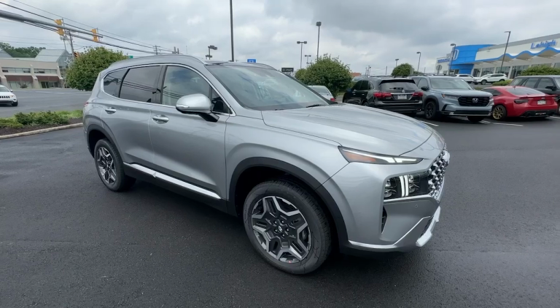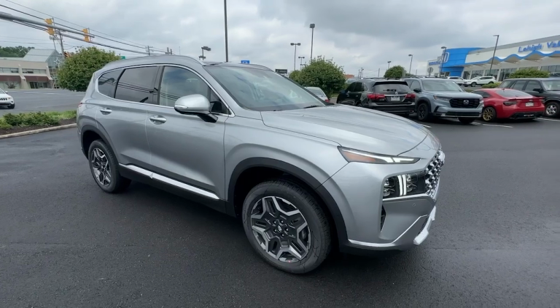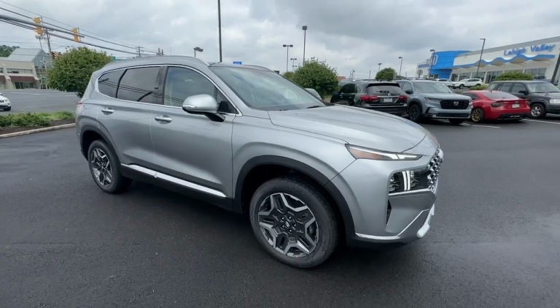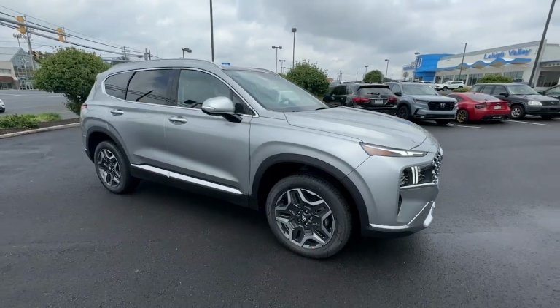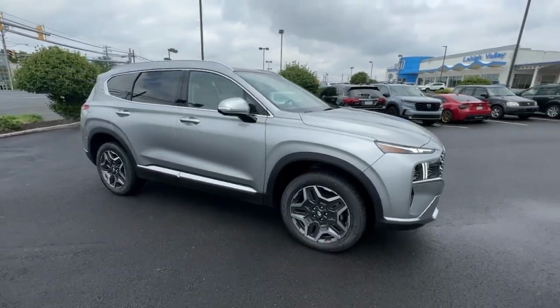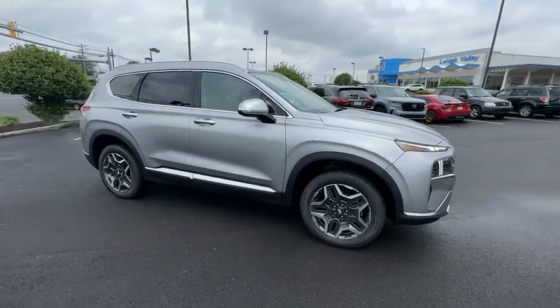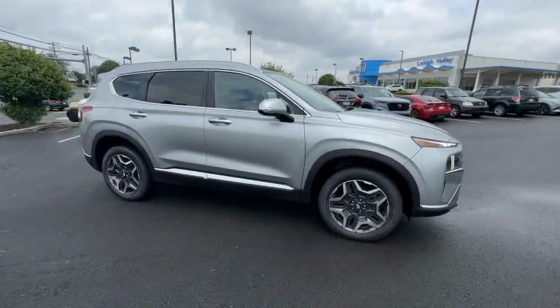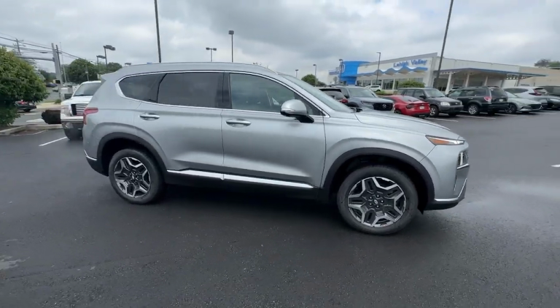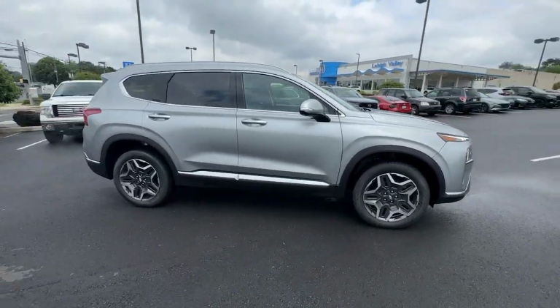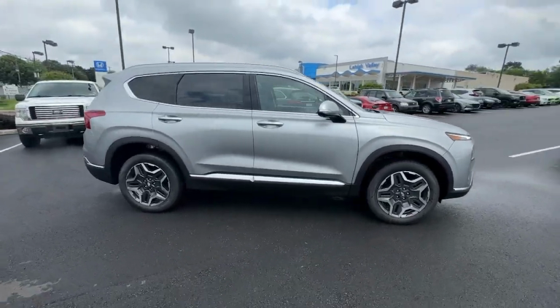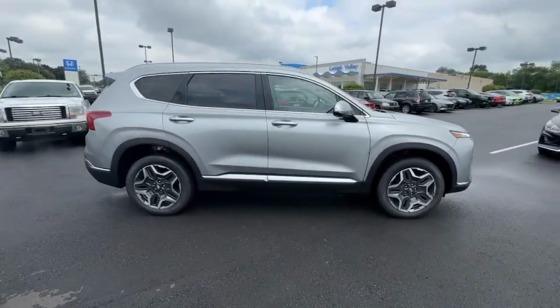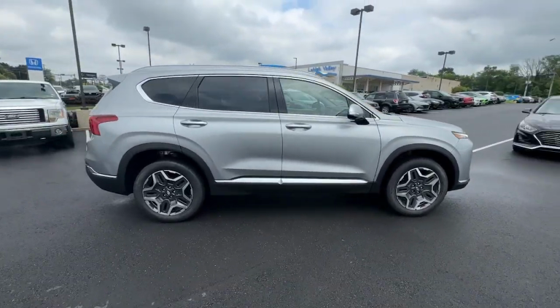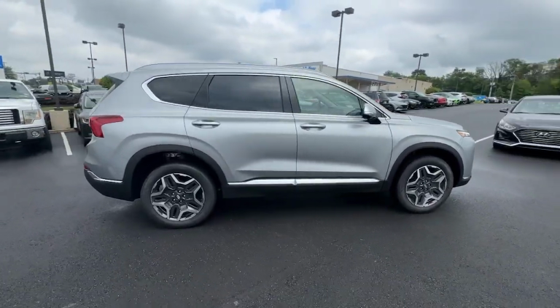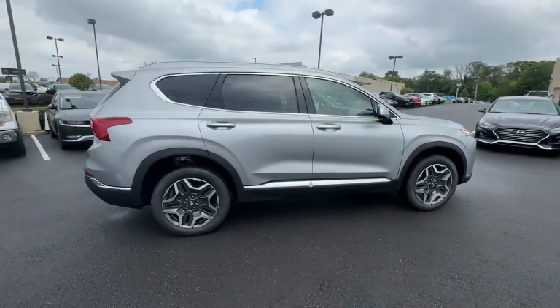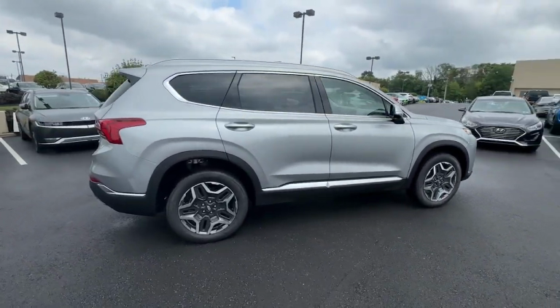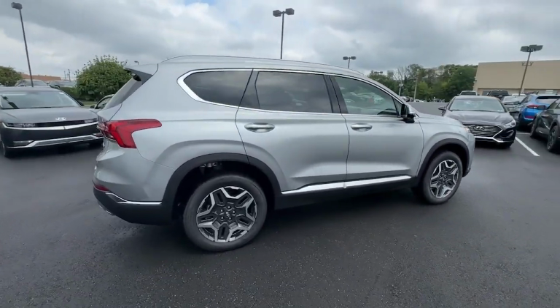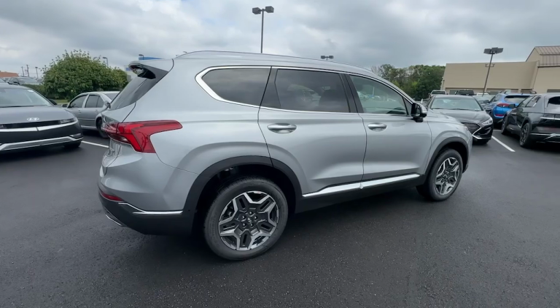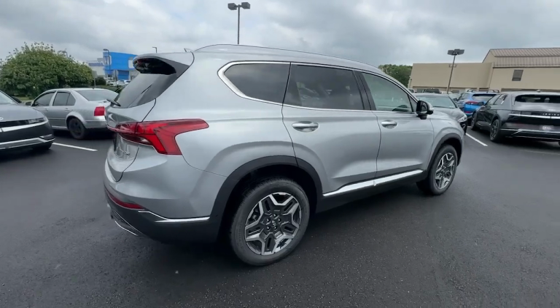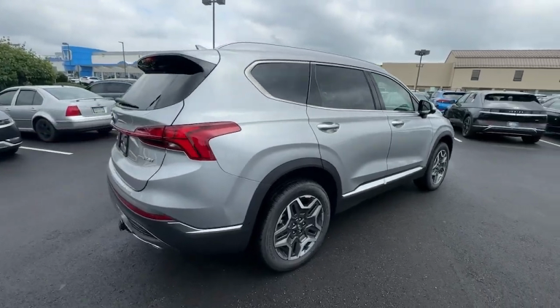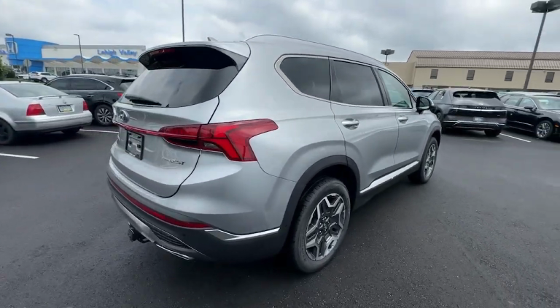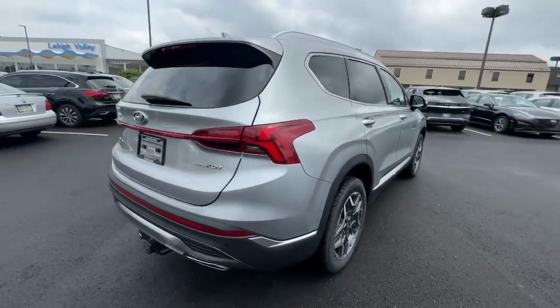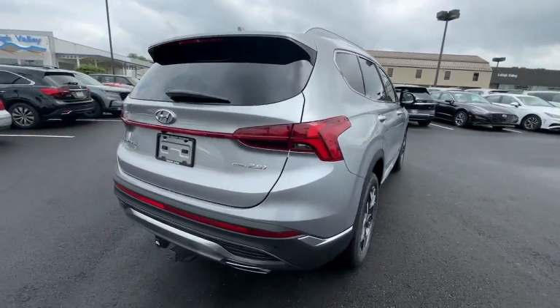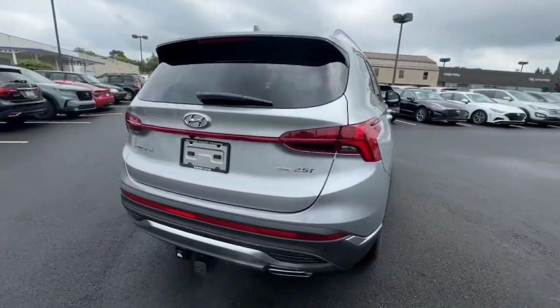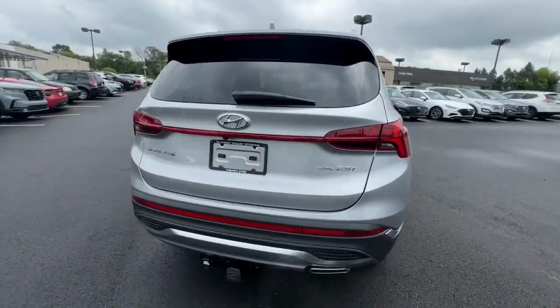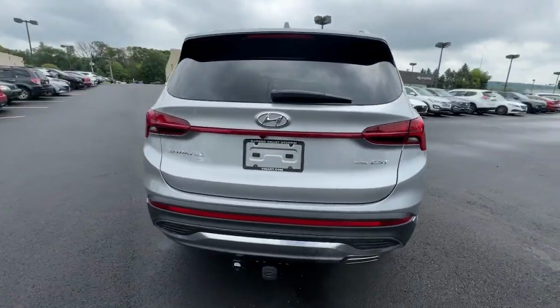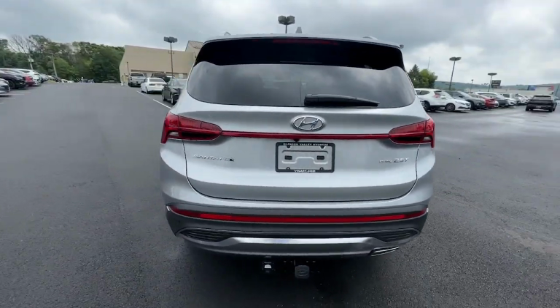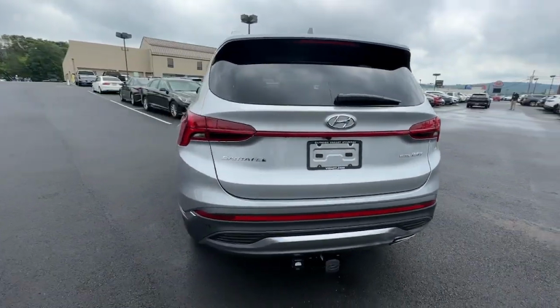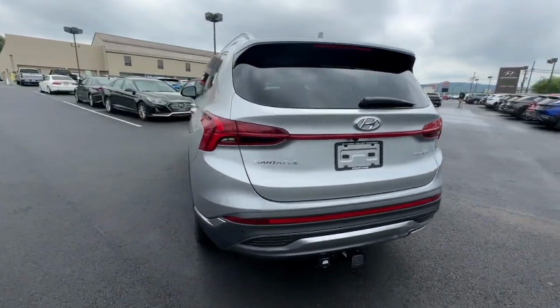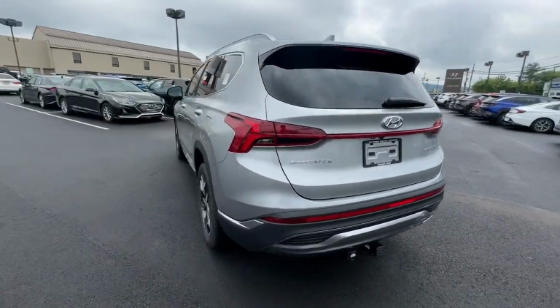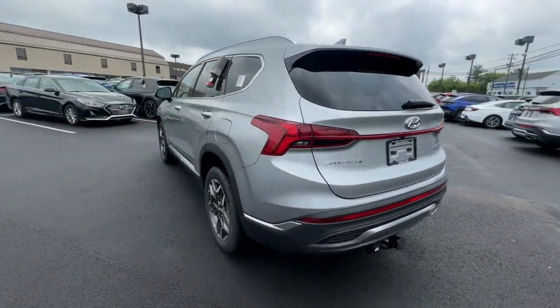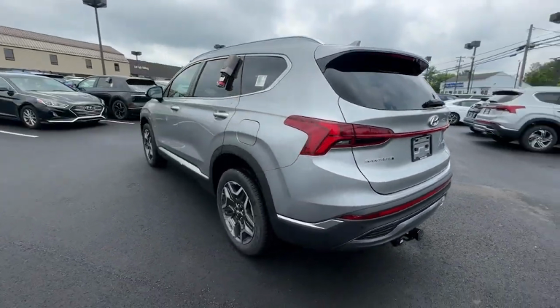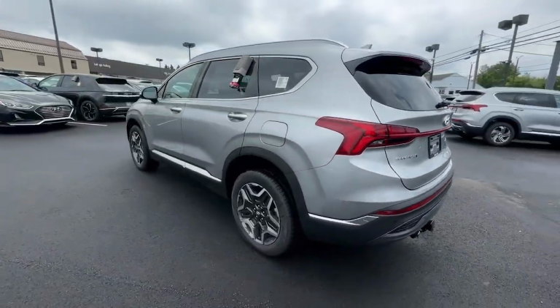Can you see yourself in the 2023 Hyundai Santa Fe? All you need to do is relax and enjoy the ride in this stylish and capable Santa Fe.